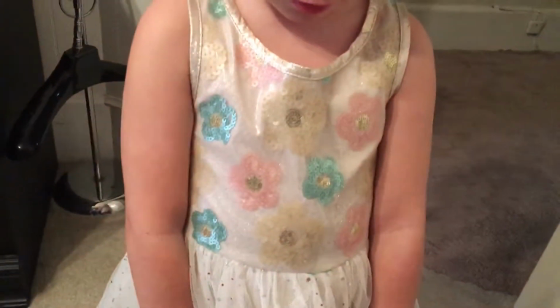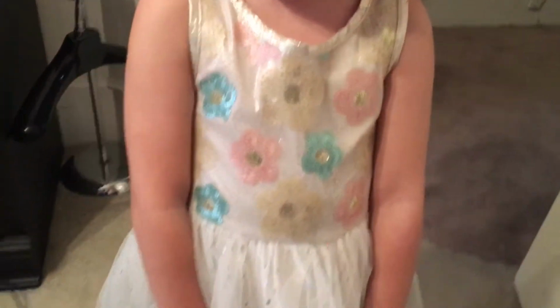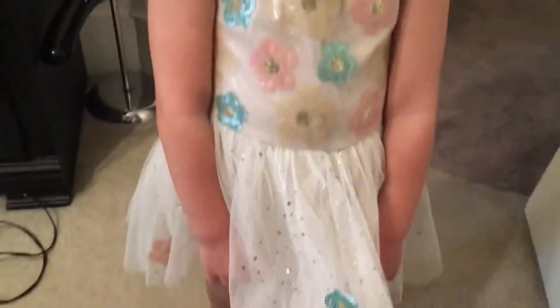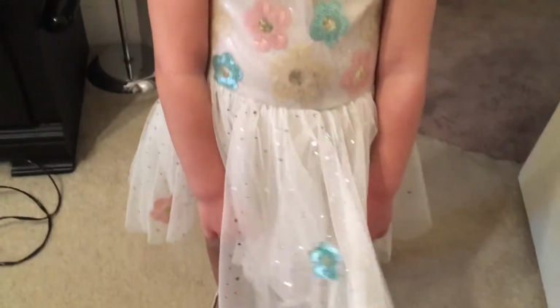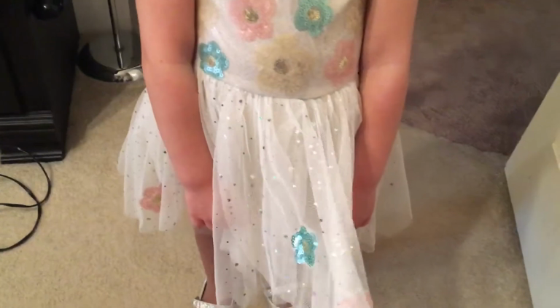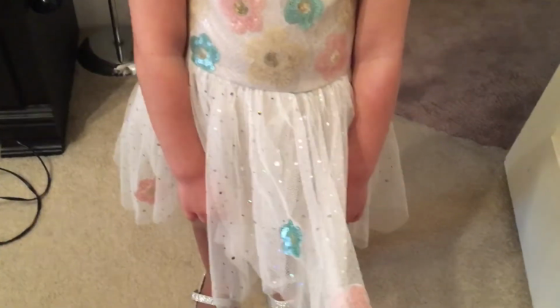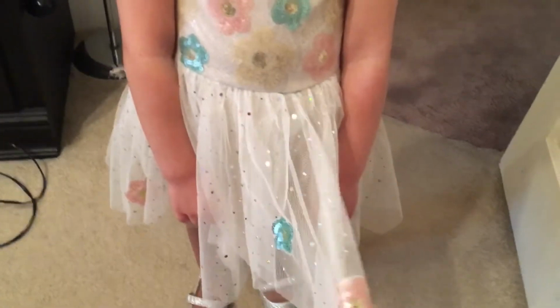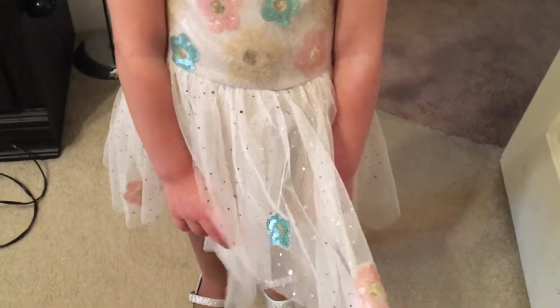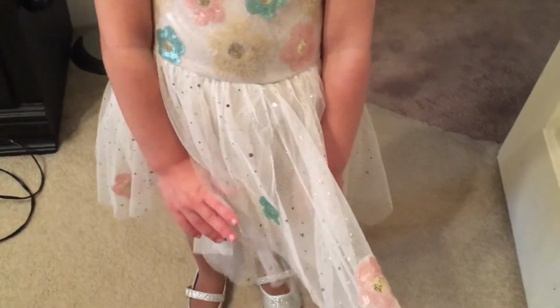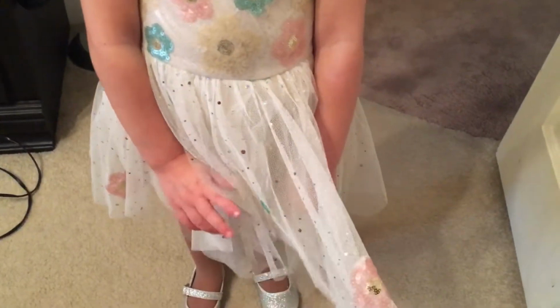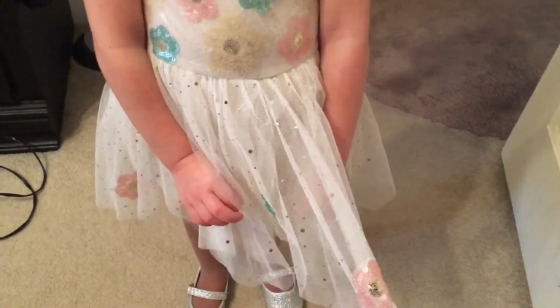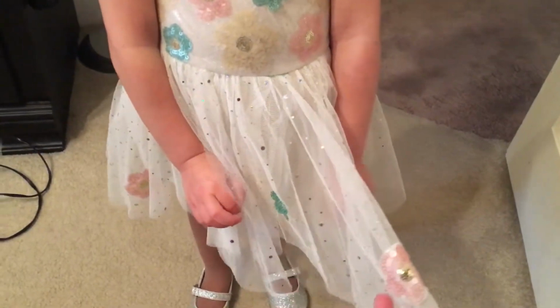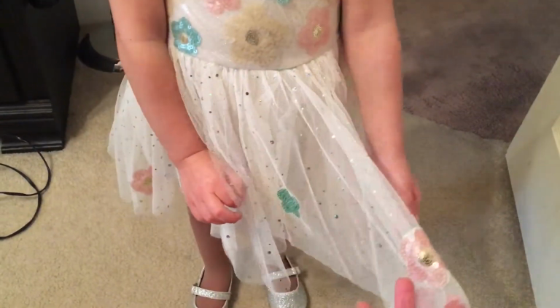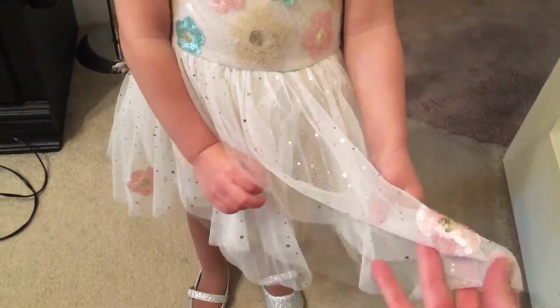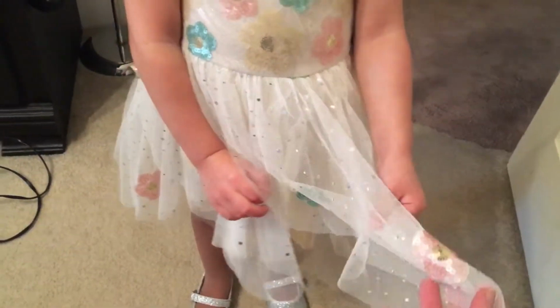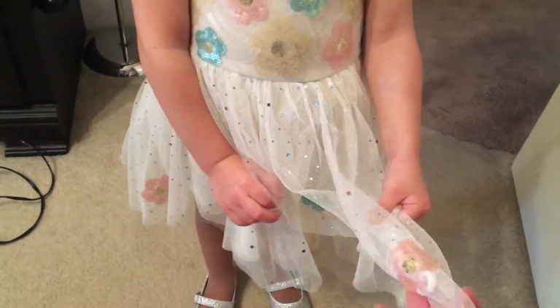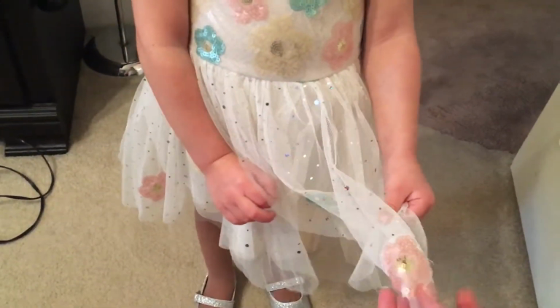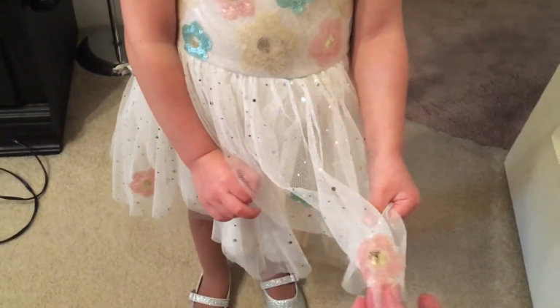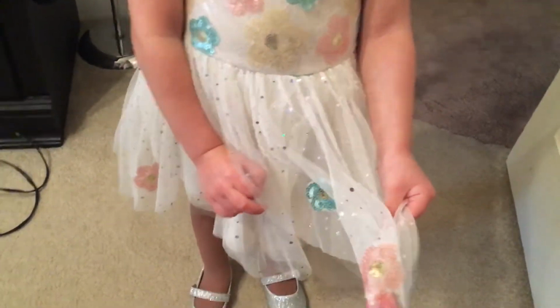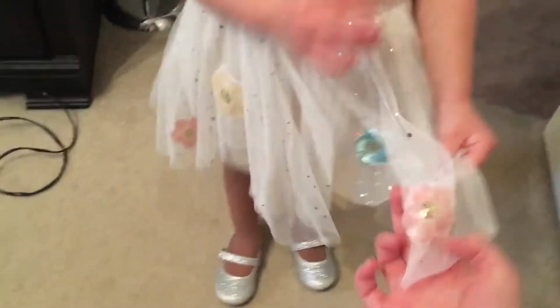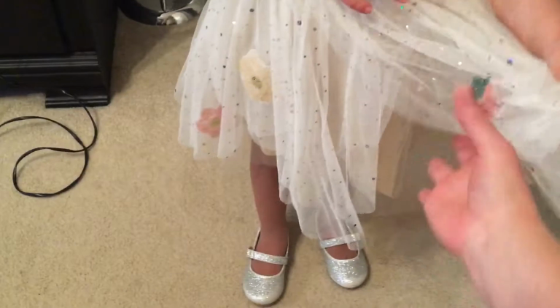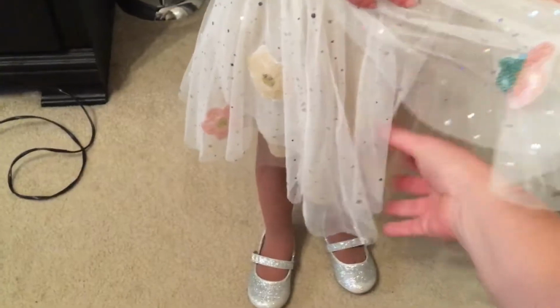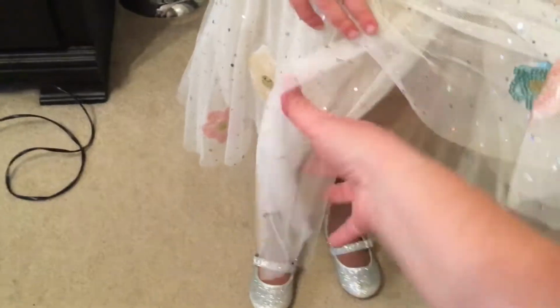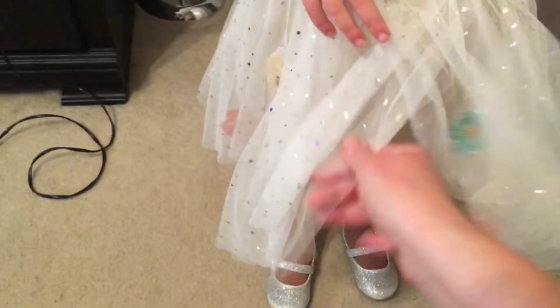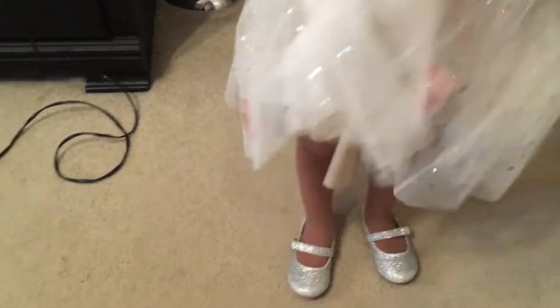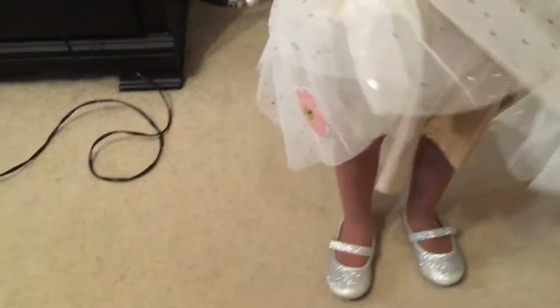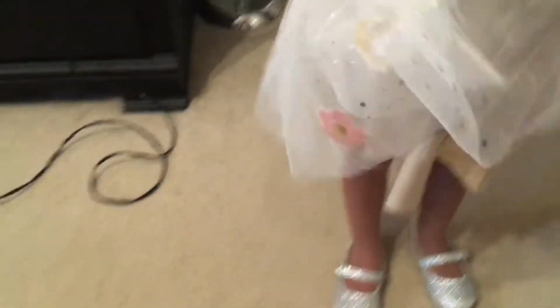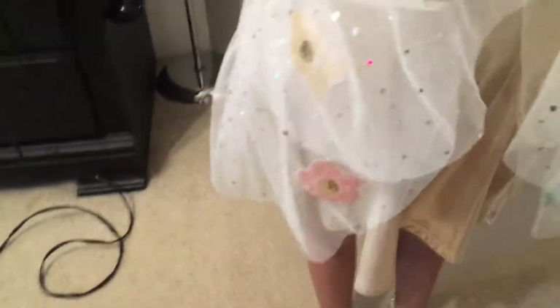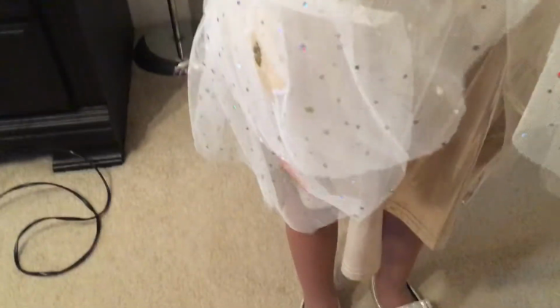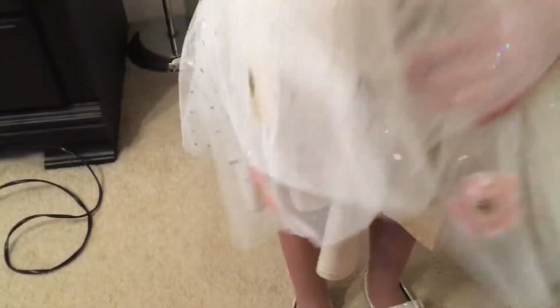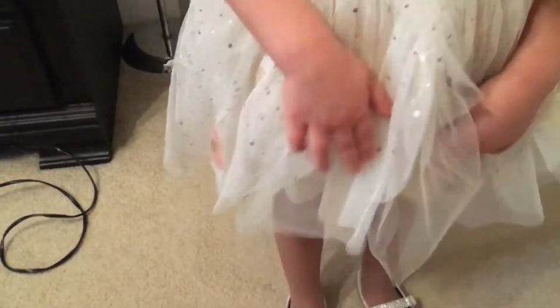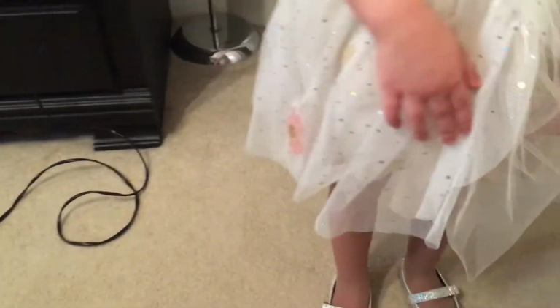And sequins. It has a tulle skirt that has sequins on it and the same flower appliques, and underneath it has a gold.